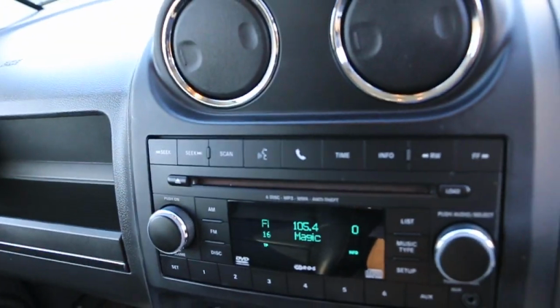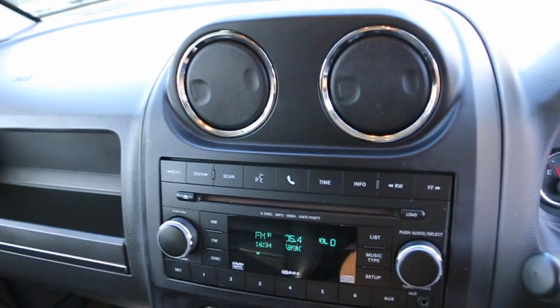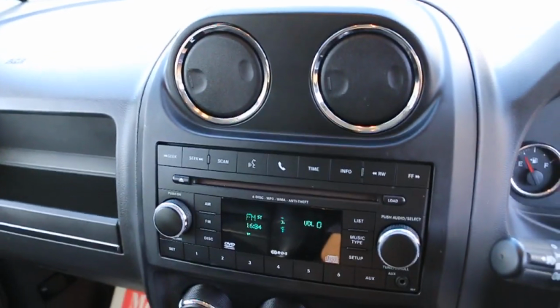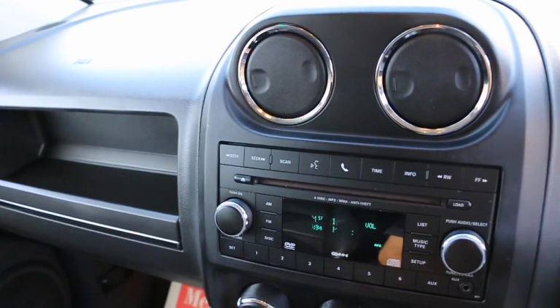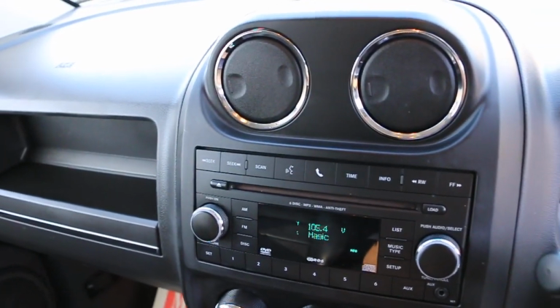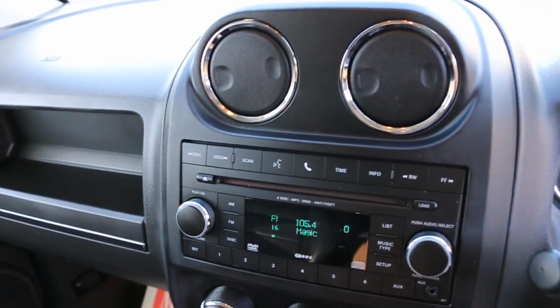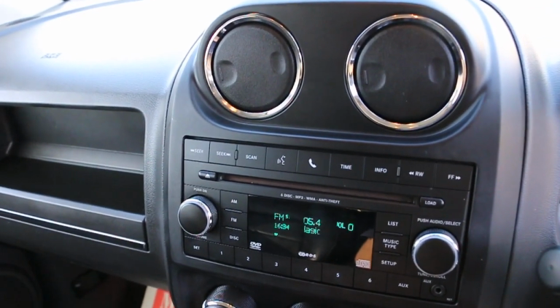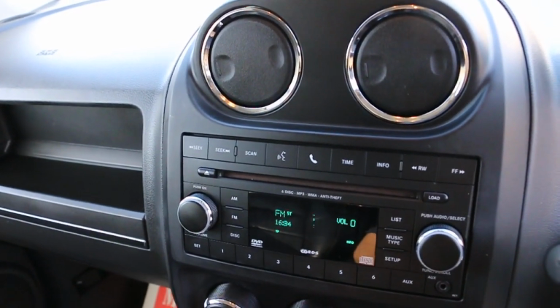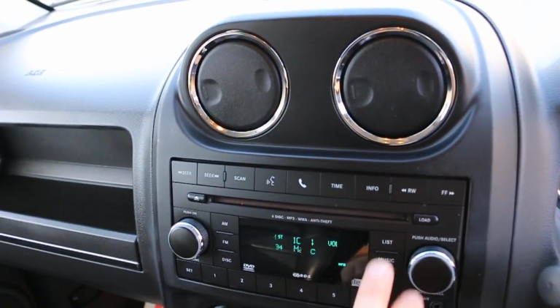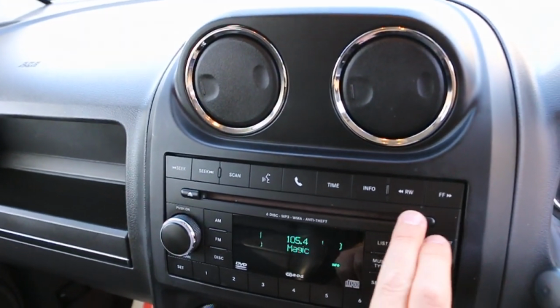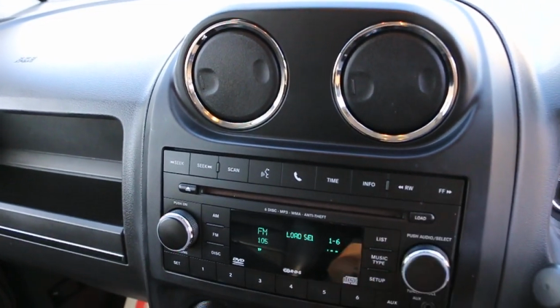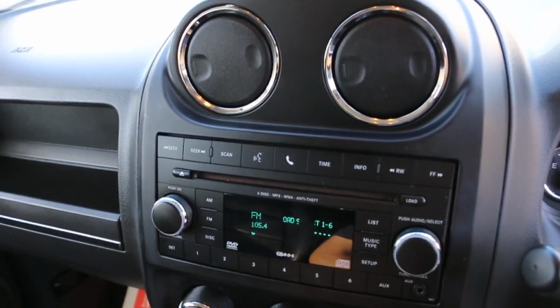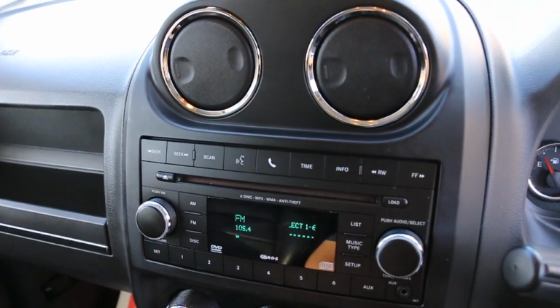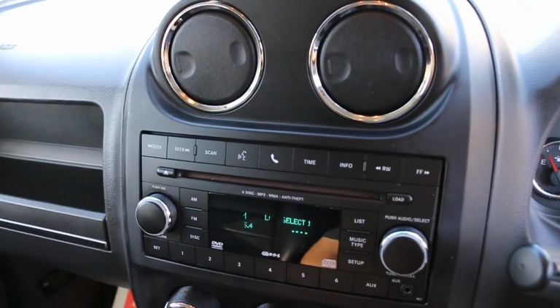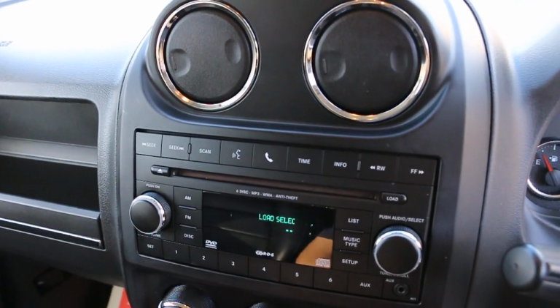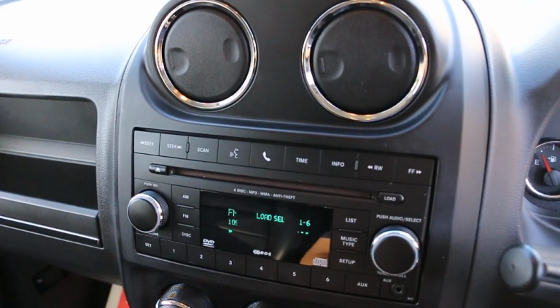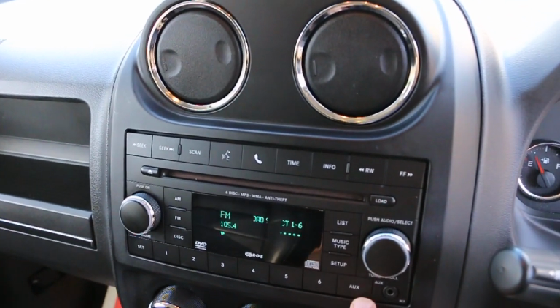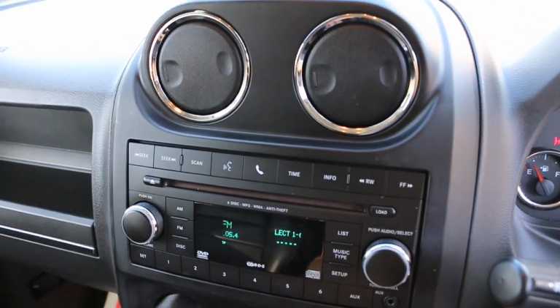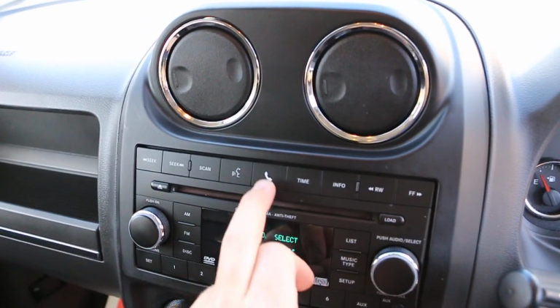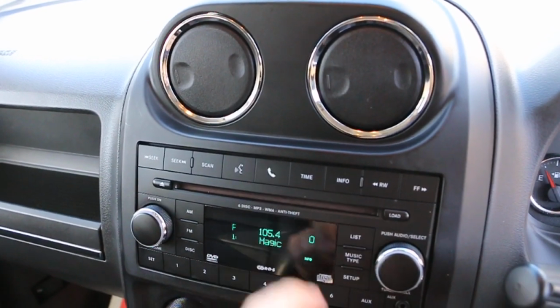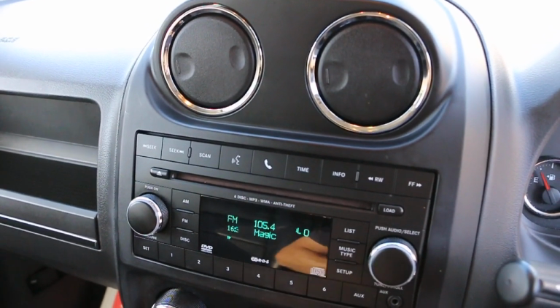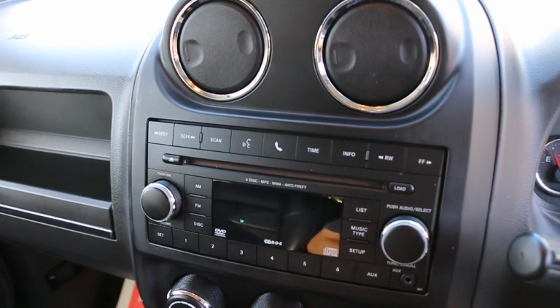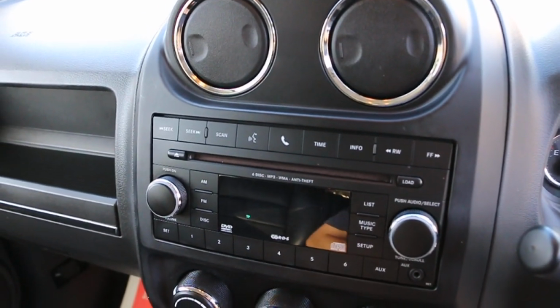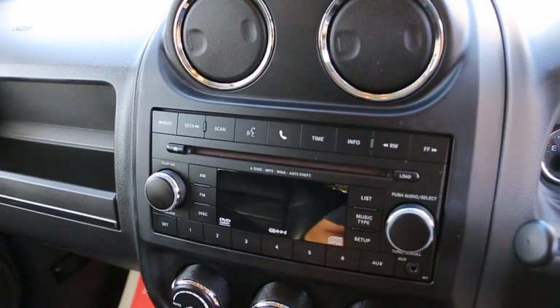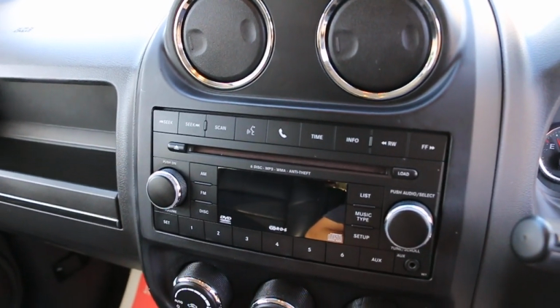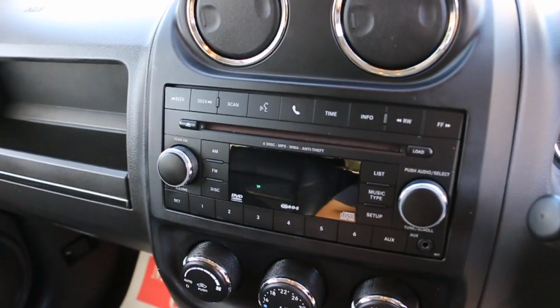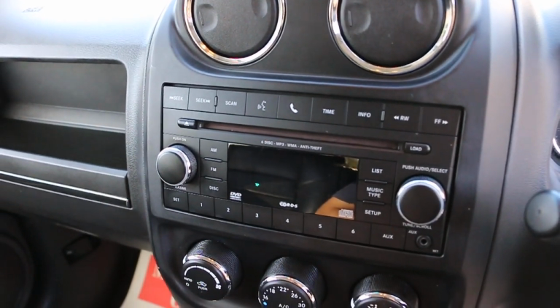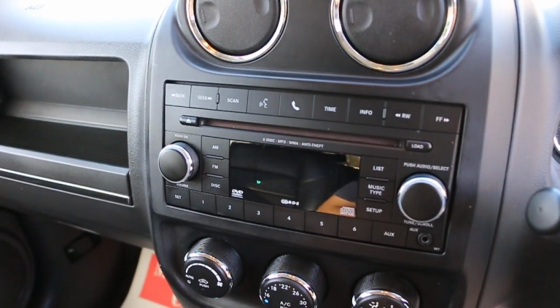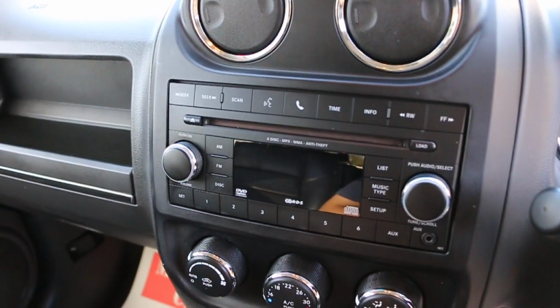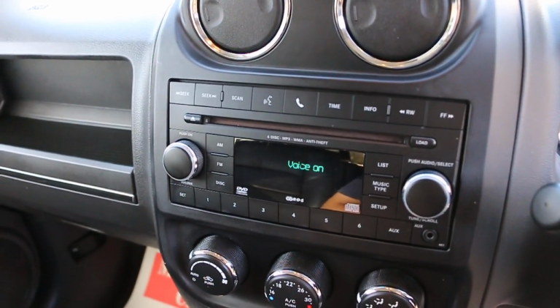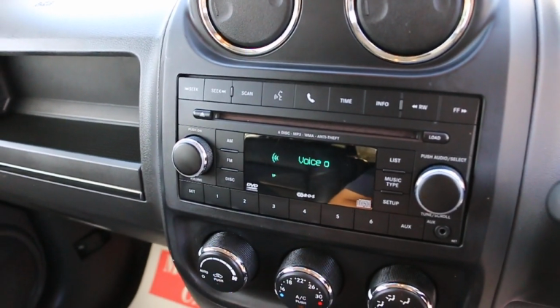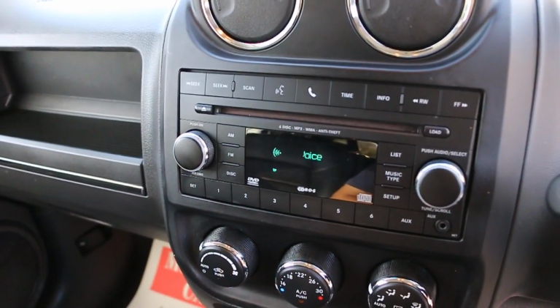The car has a CD player with a 6-CD changer, AUX connection, Bluetooth, and voice activation.